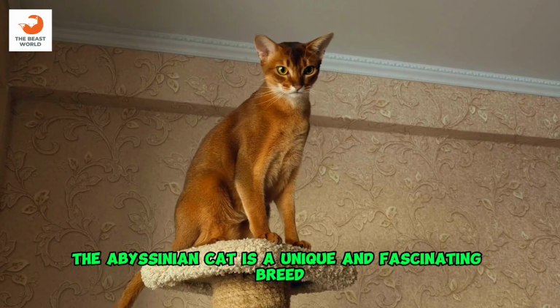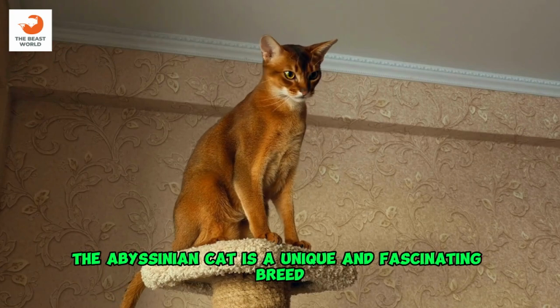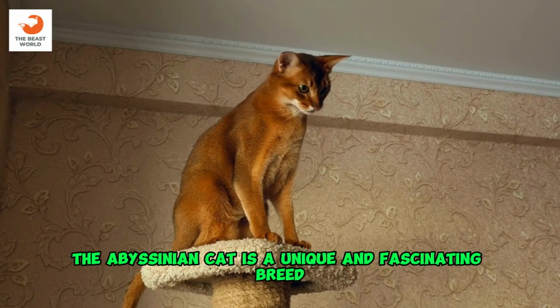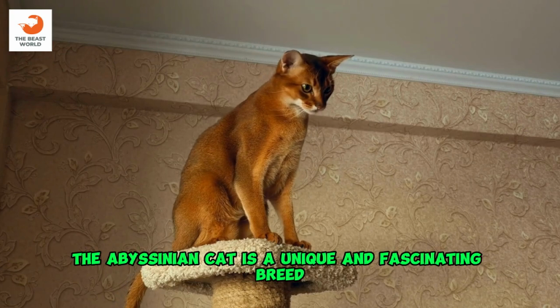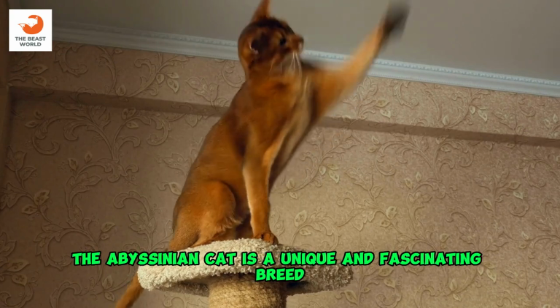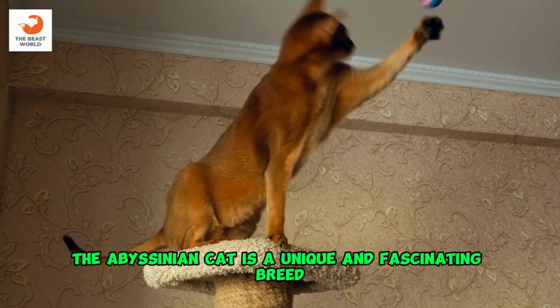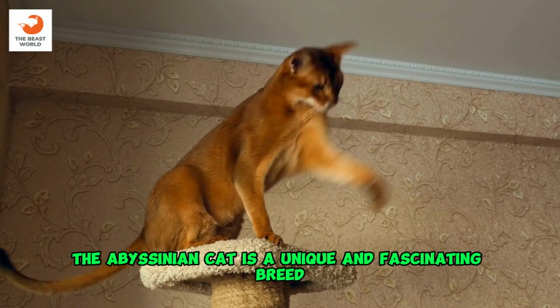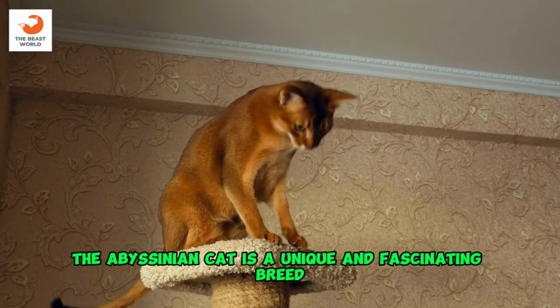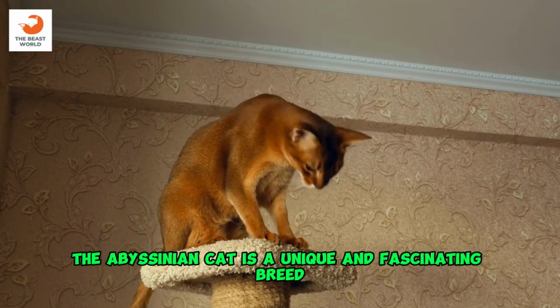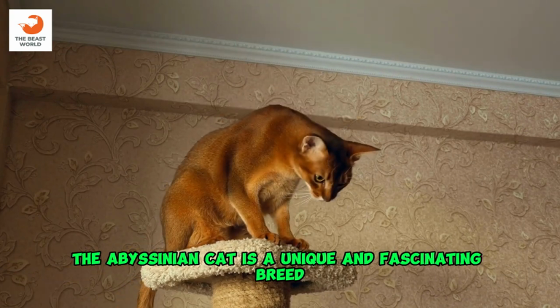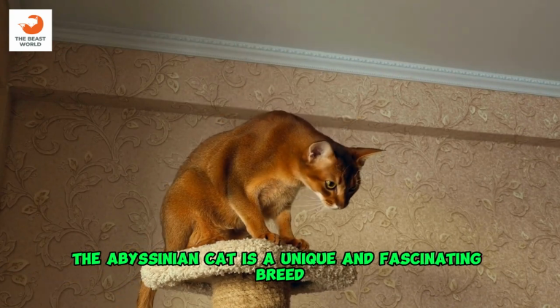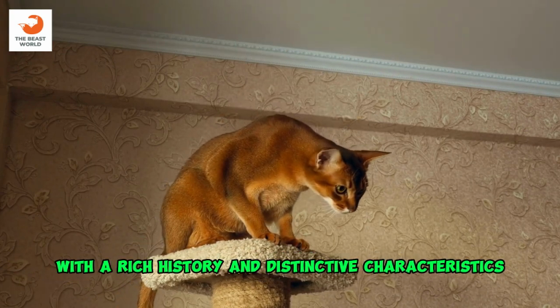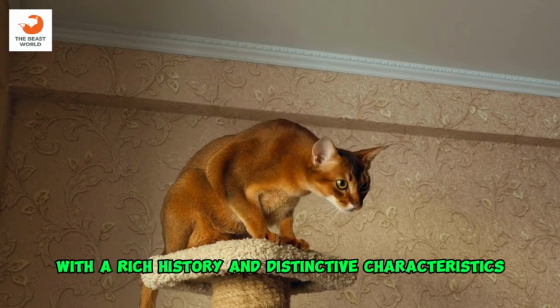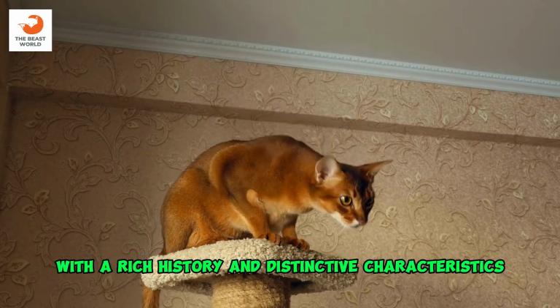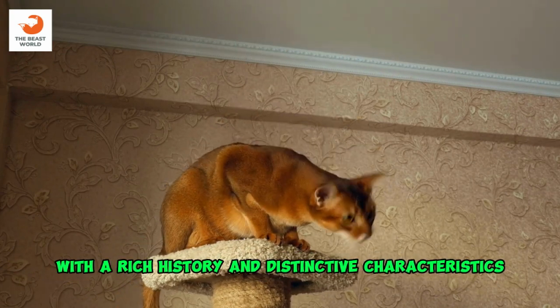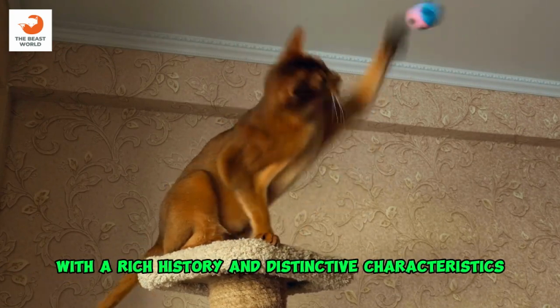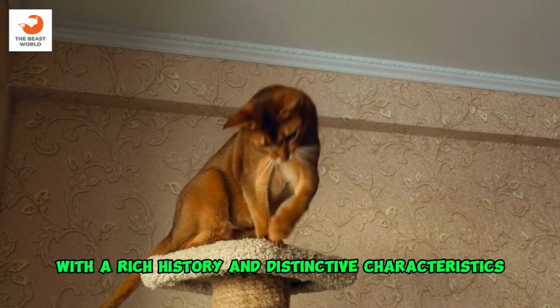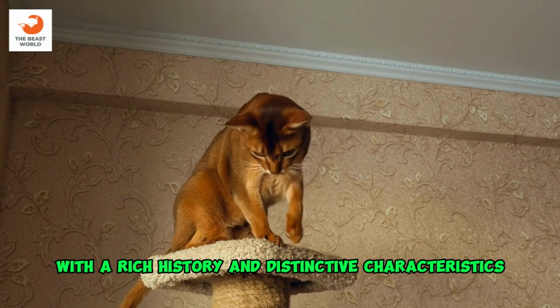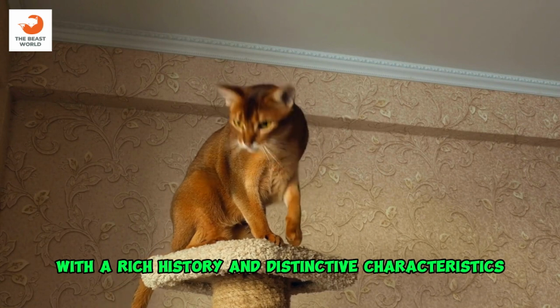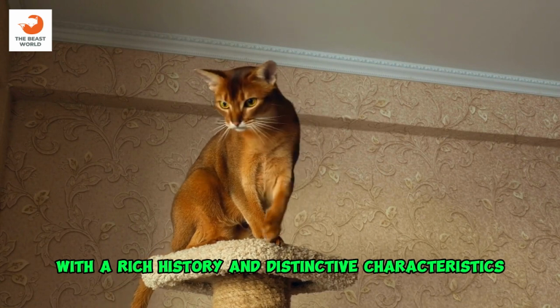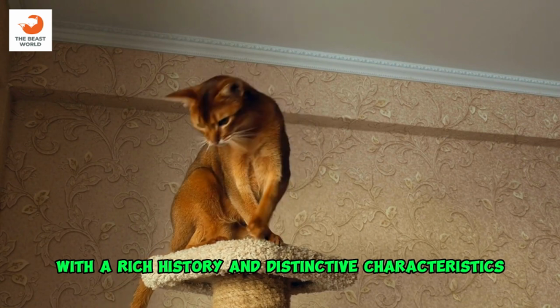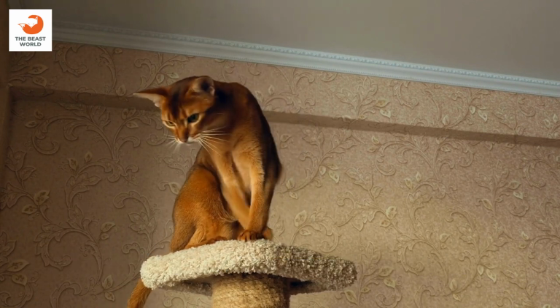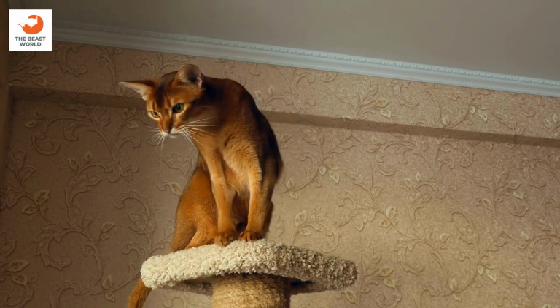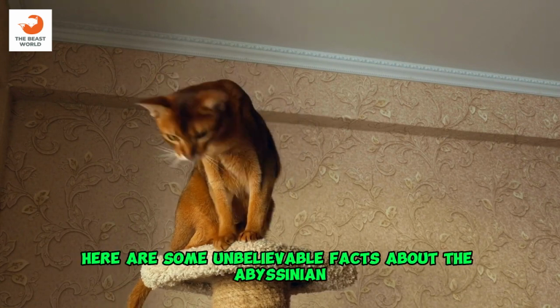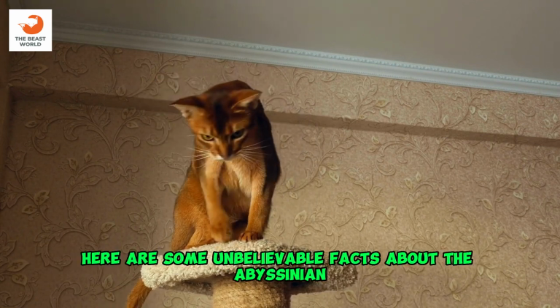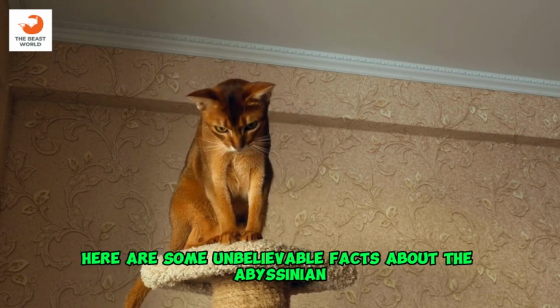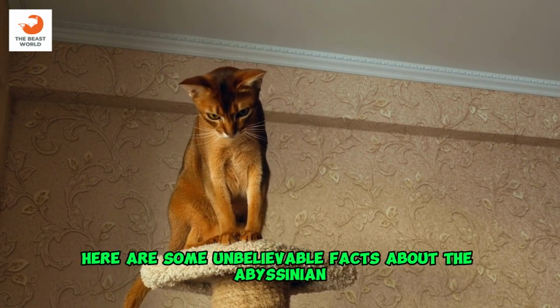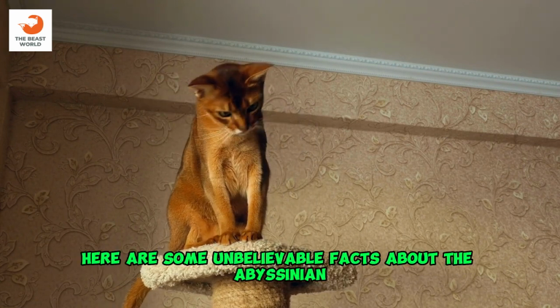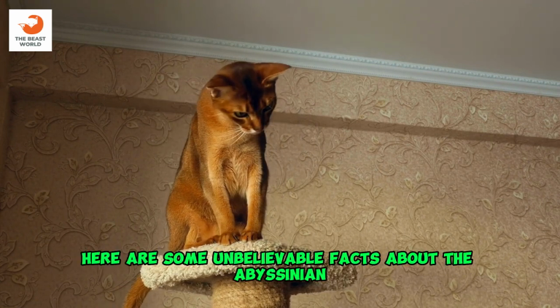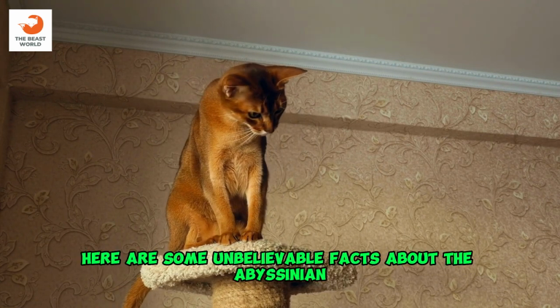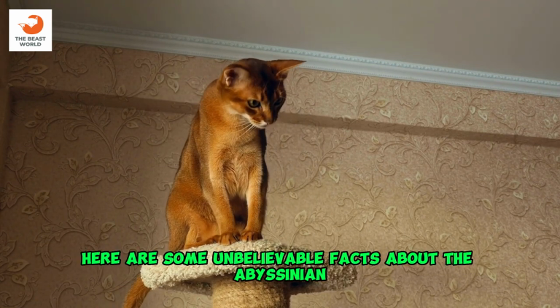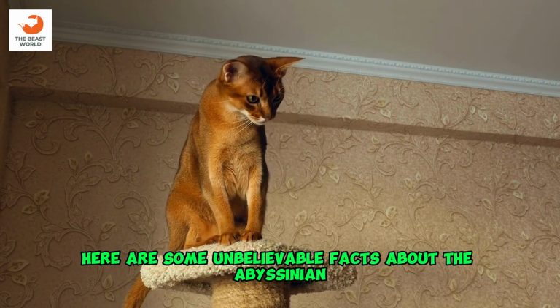The Abyssinian cat is a unique and fascinating breed with a rich history and distinctive characteristics. Here are some unbelievable facts about the Abyssinian.